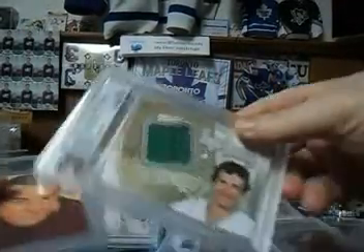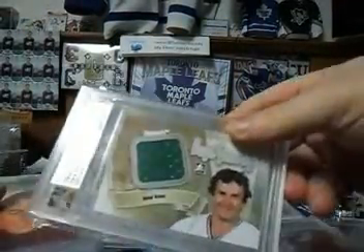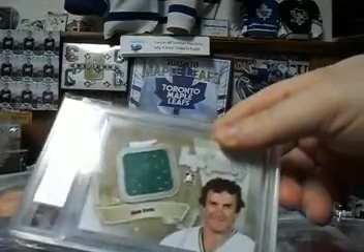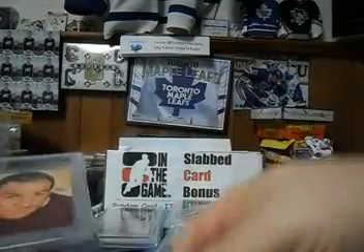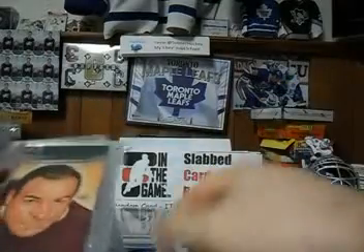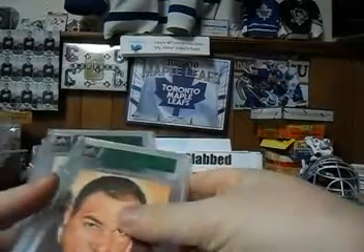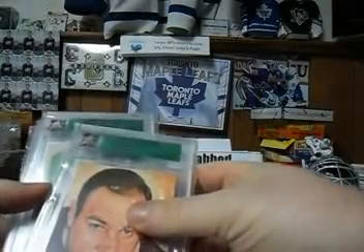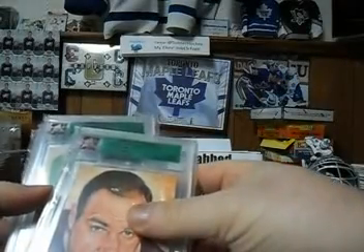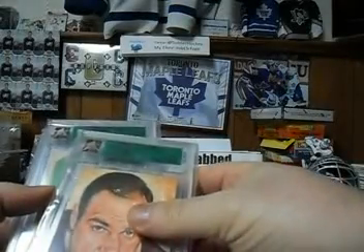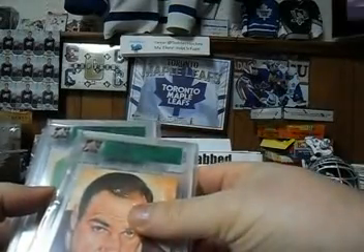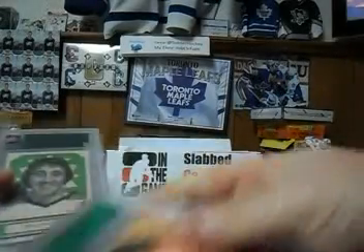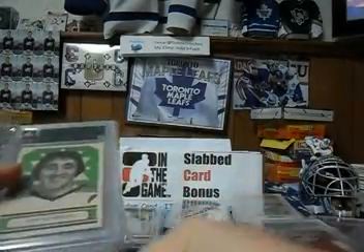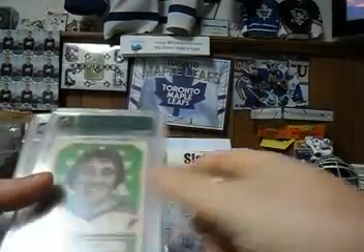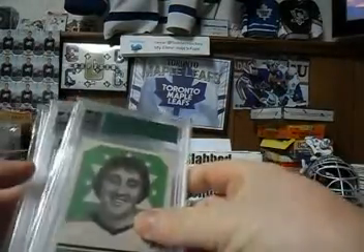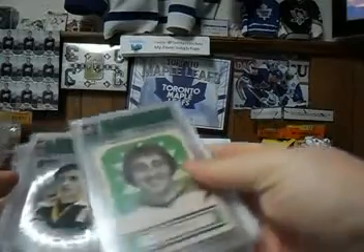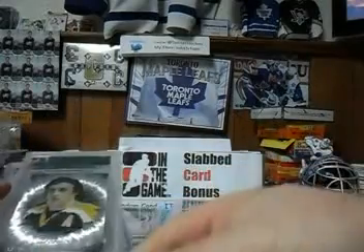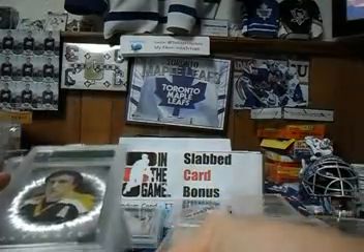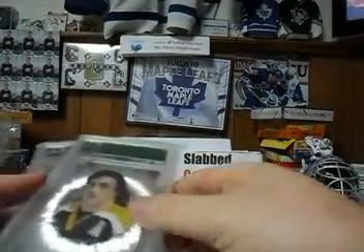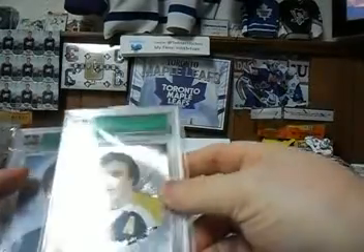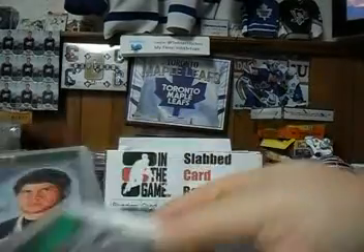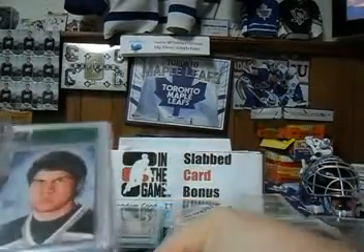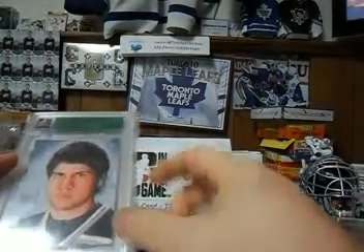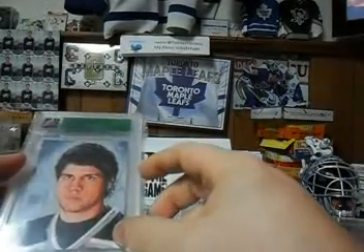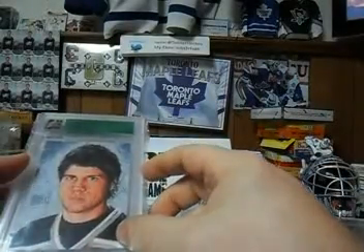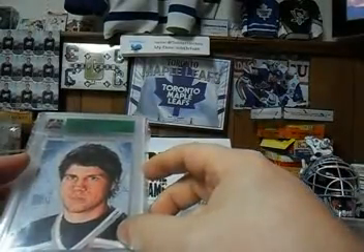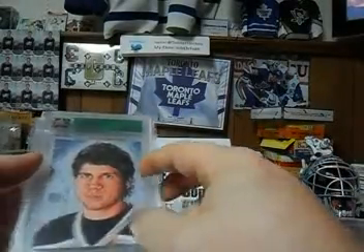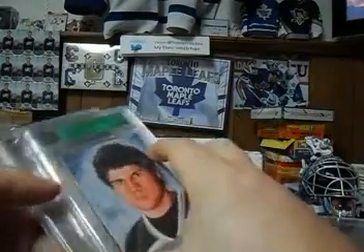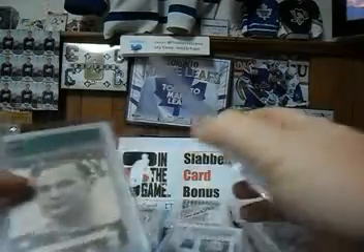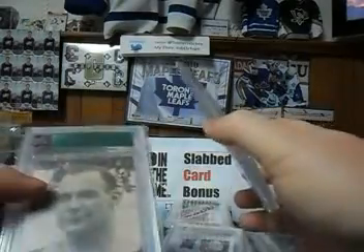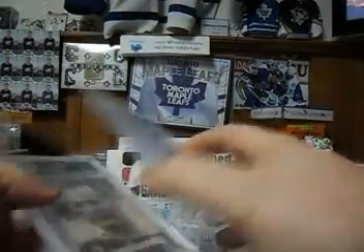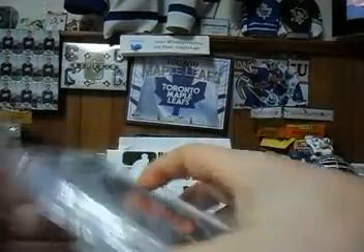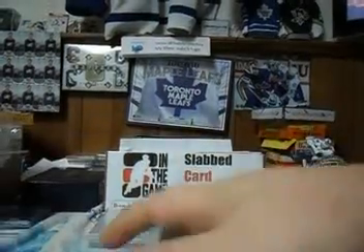Dave Keon mem, Lyle Conacher base, Phil Esposito base, Phil Esposito base, Gilbert Brule base, and Lyle Conacher base.